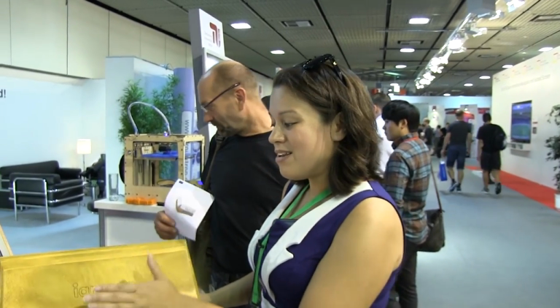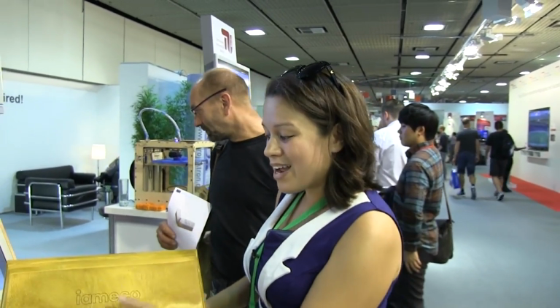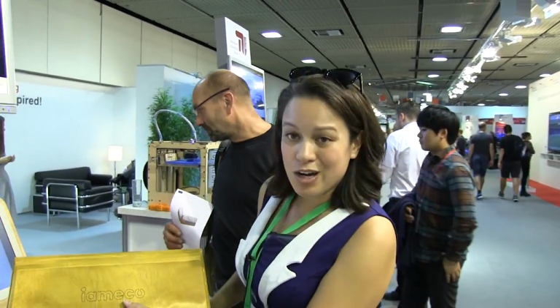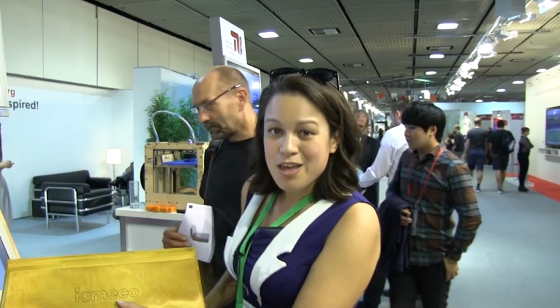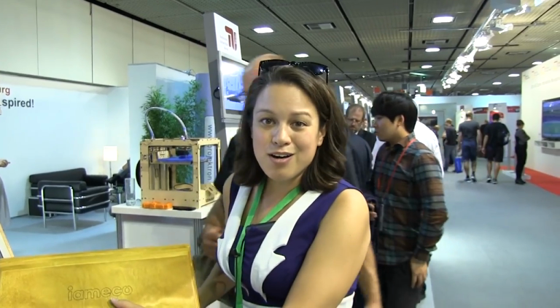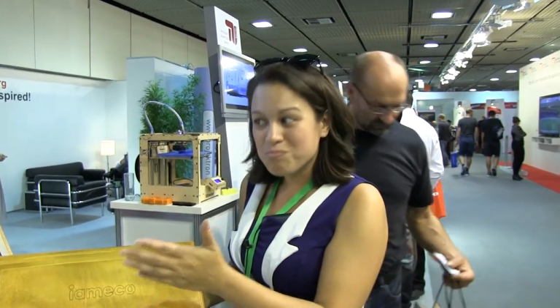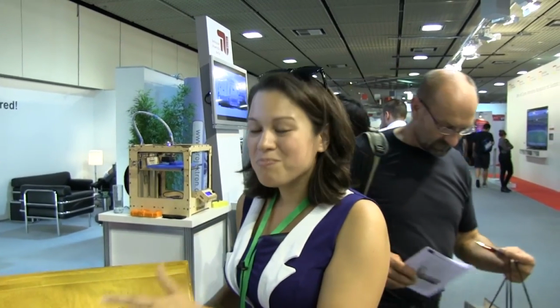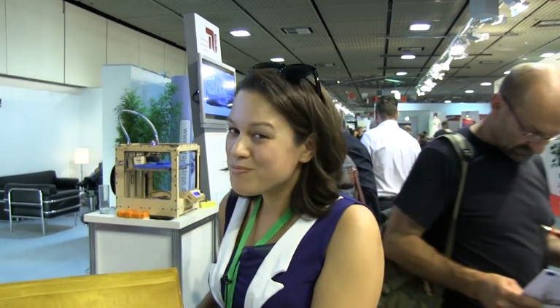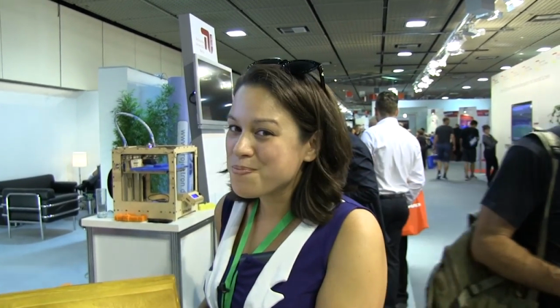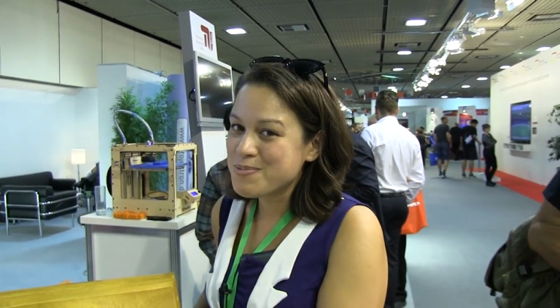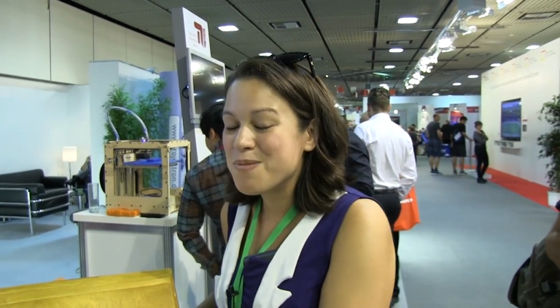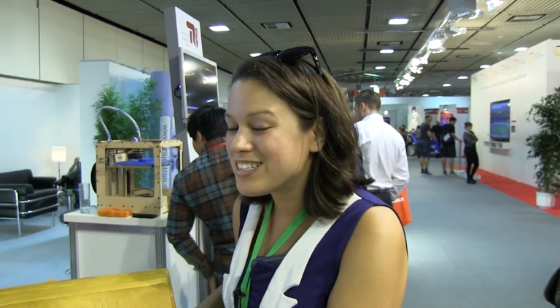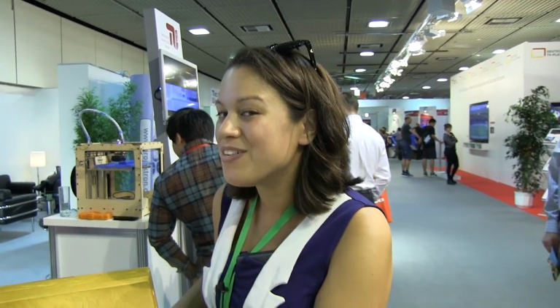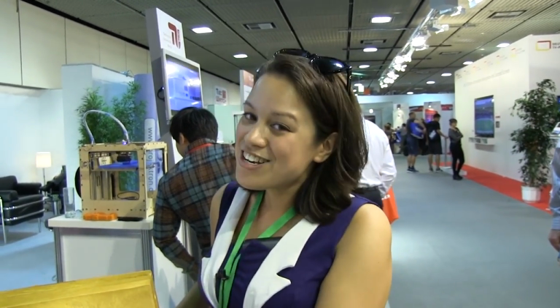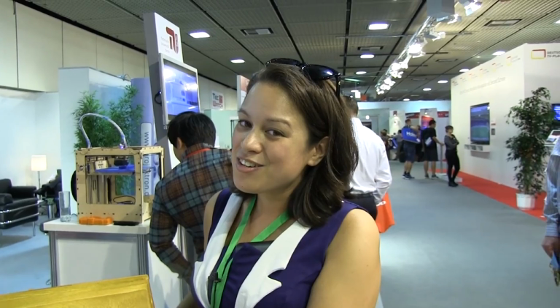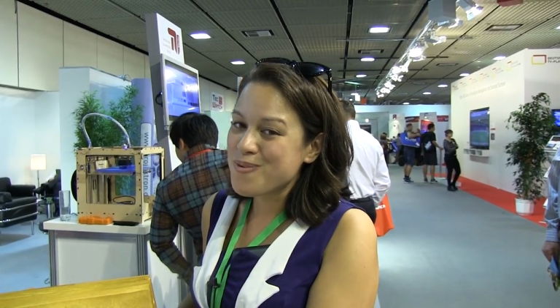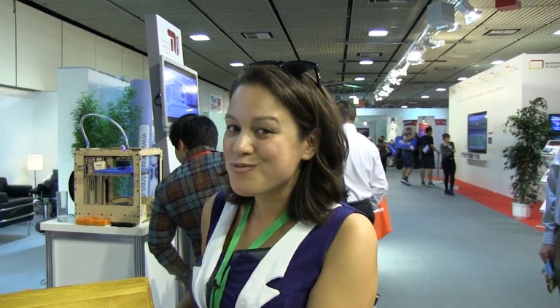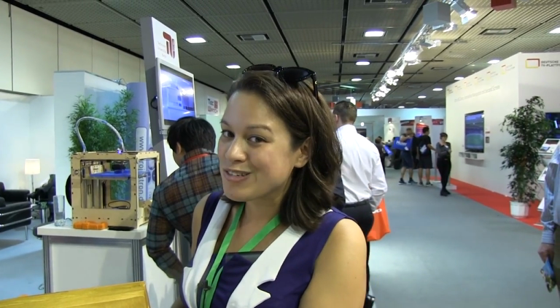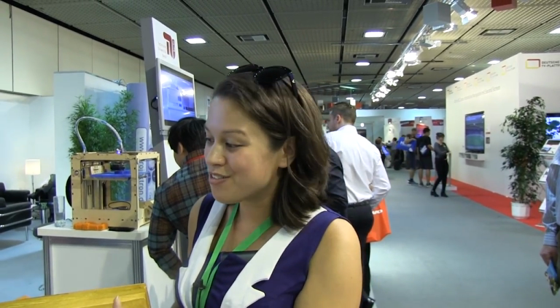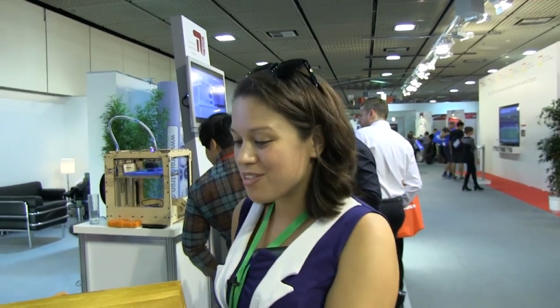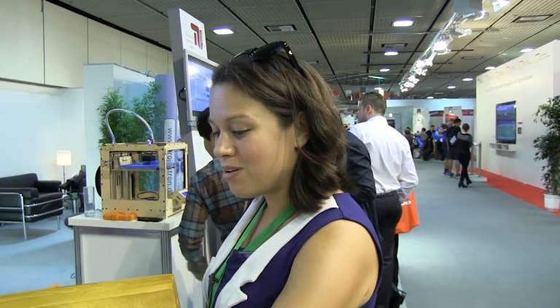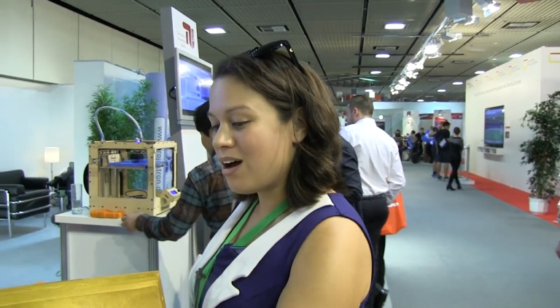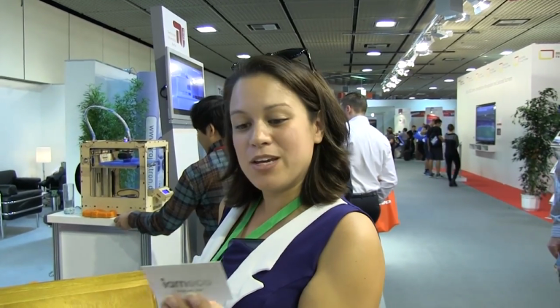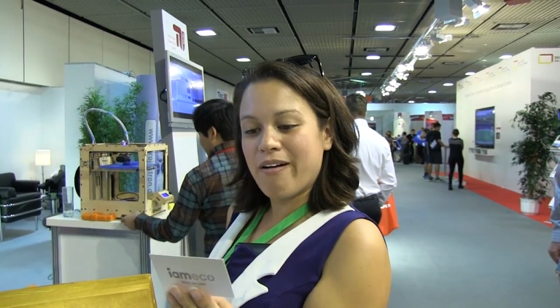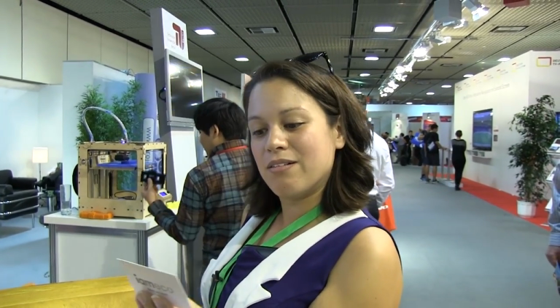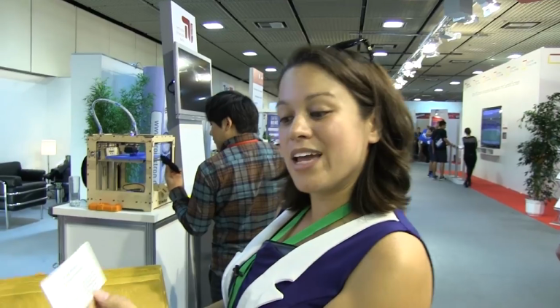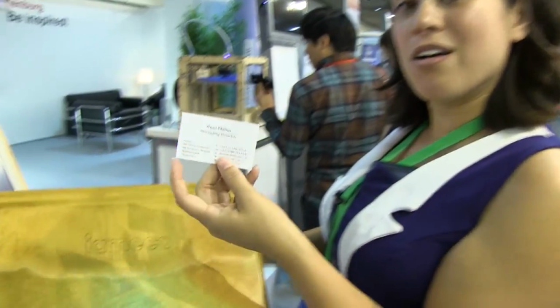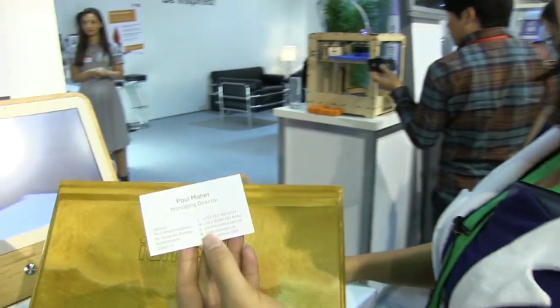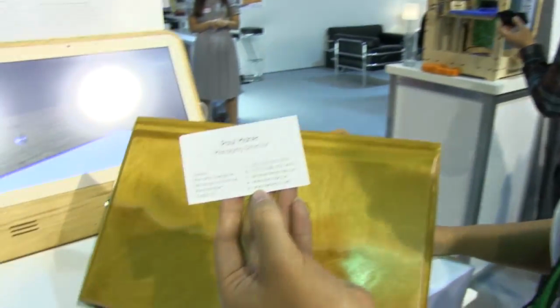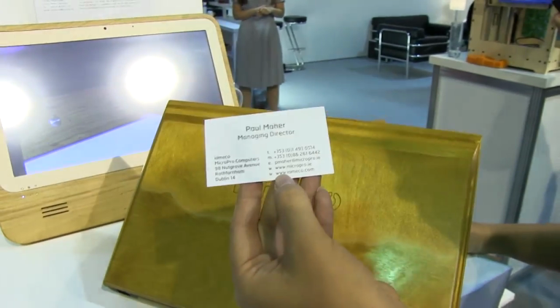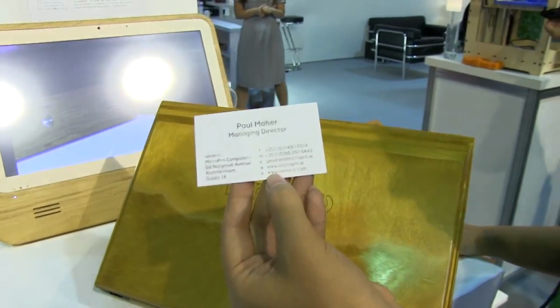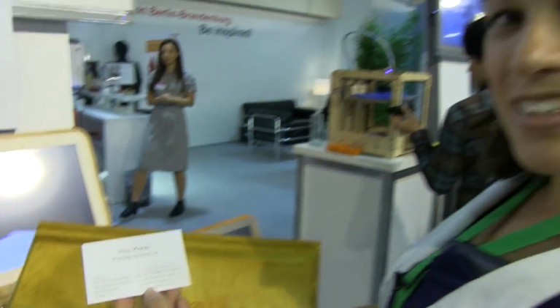This is I AM ECO. They are making prototypes right now but looking to edge into consumer products really soon. You can follow them at iameco.com. I'm Nicole Scott for Mobile Geeks.